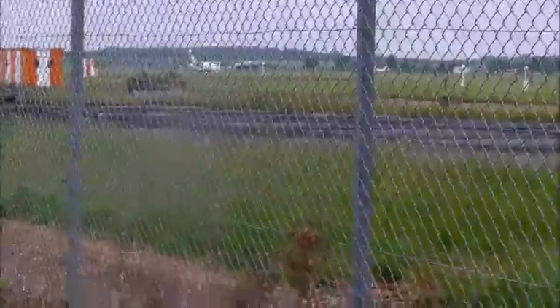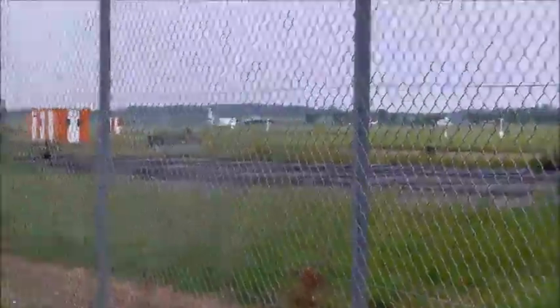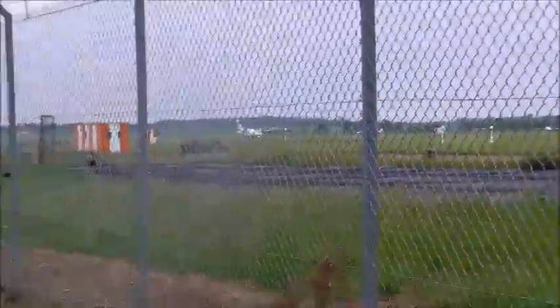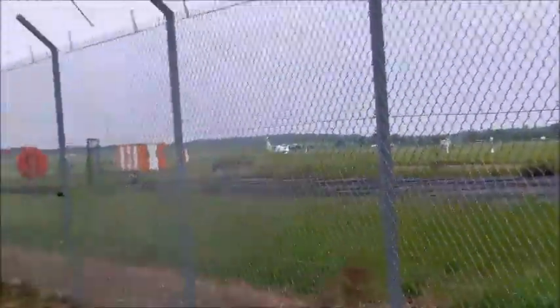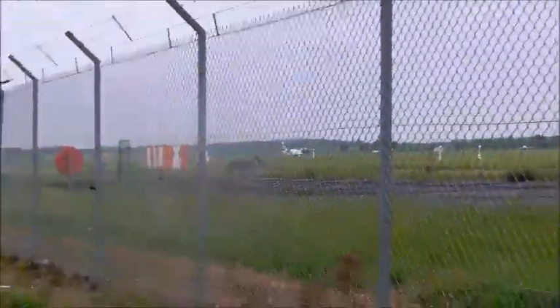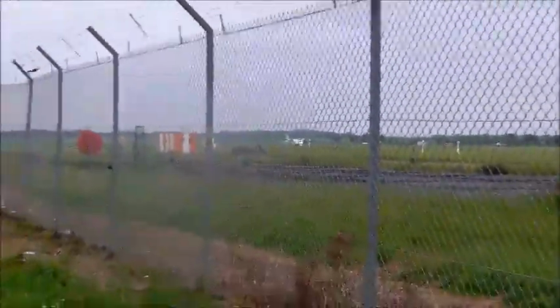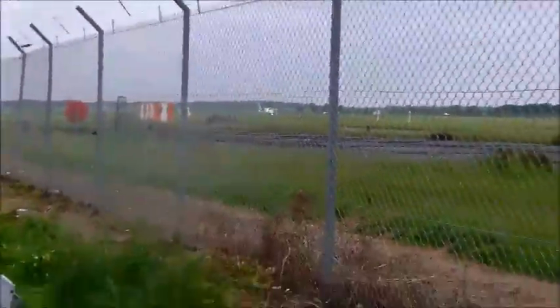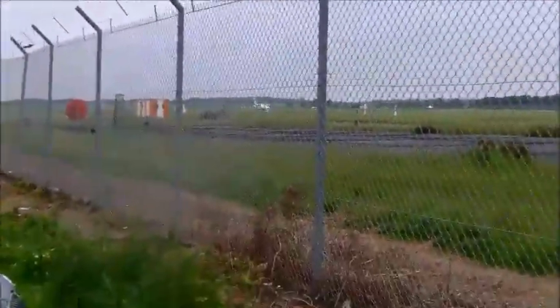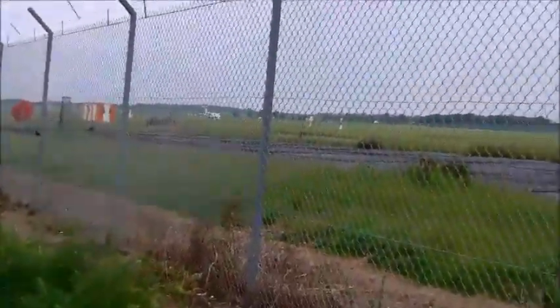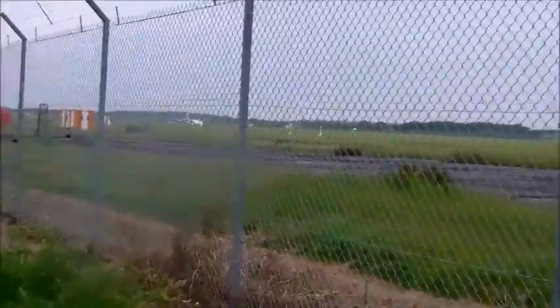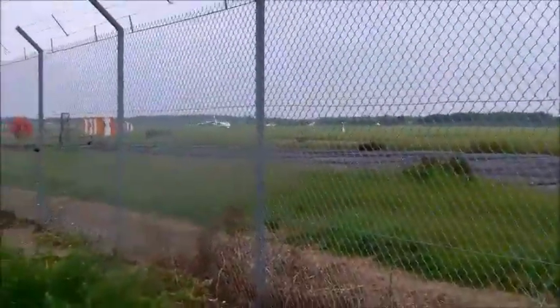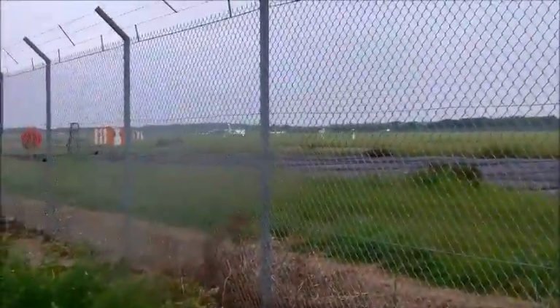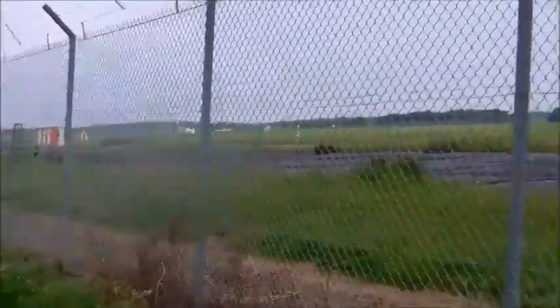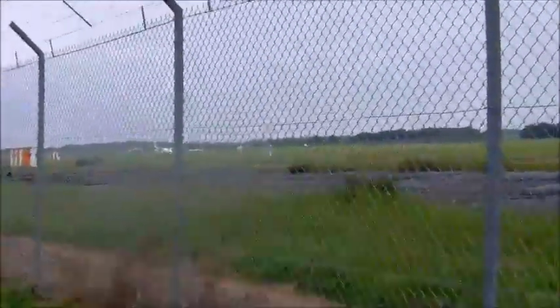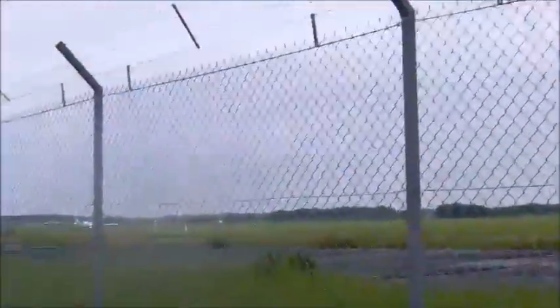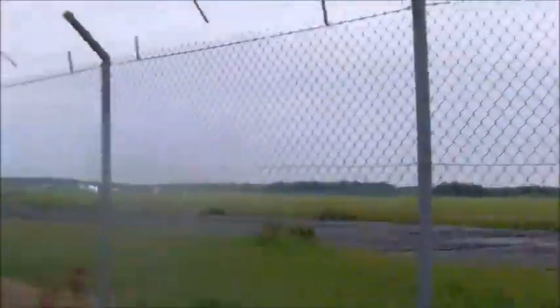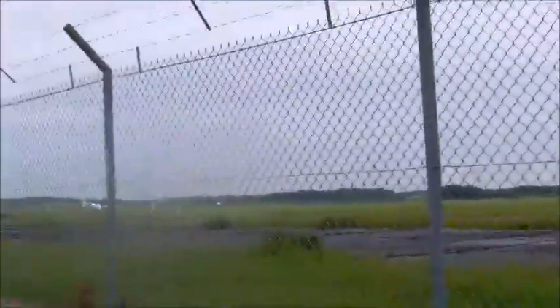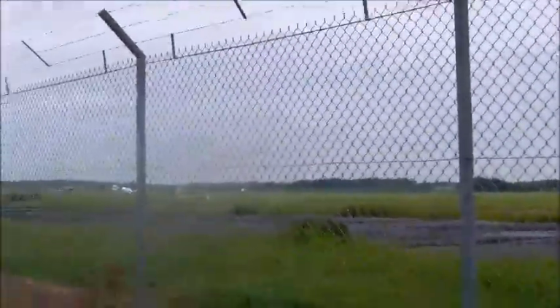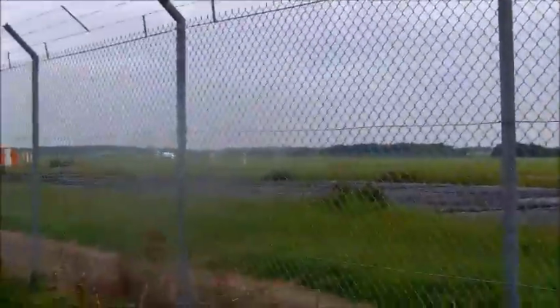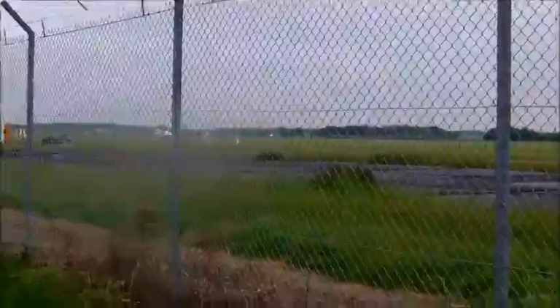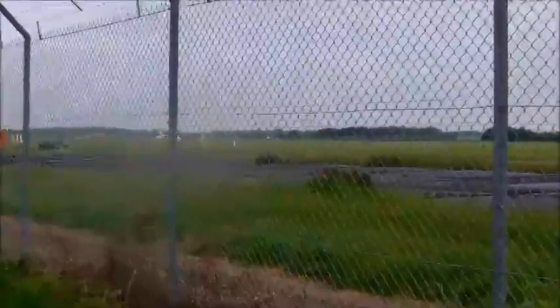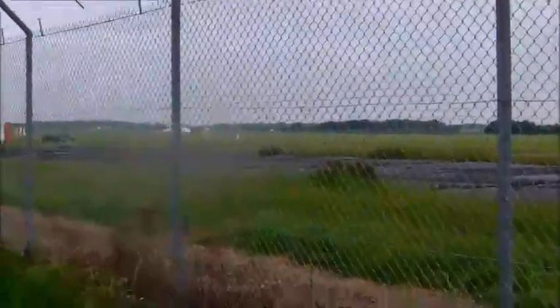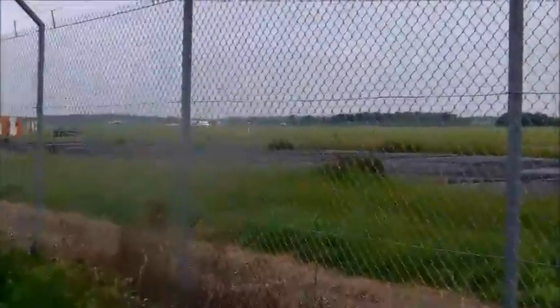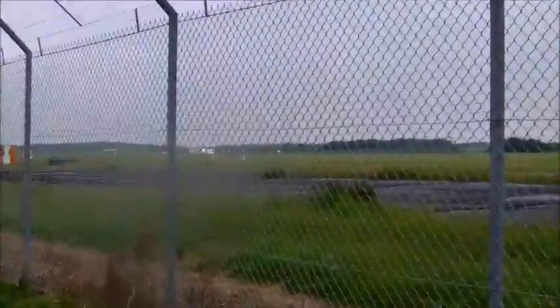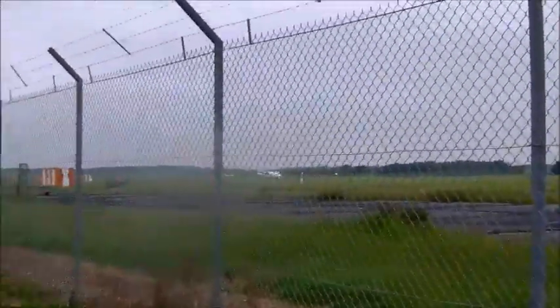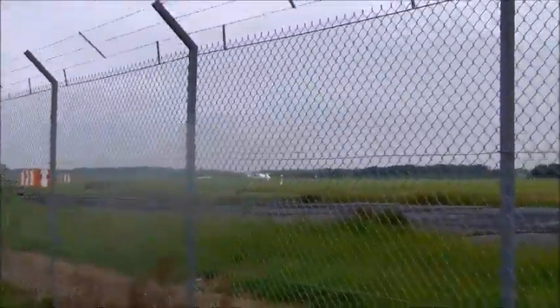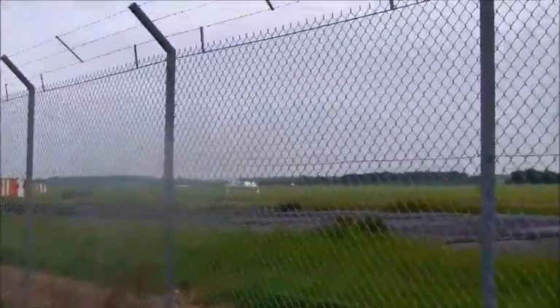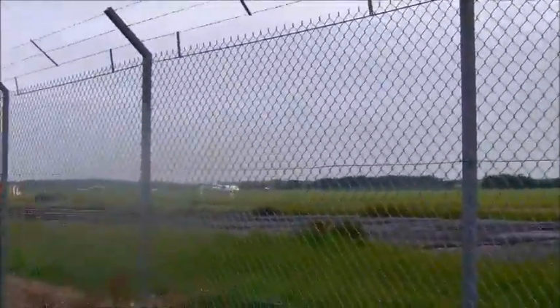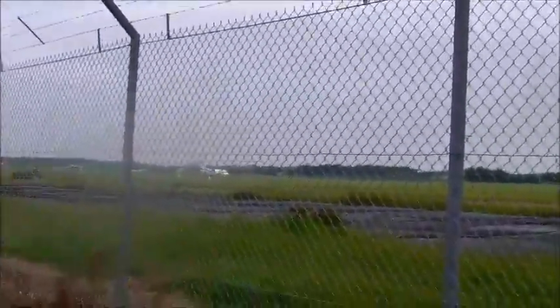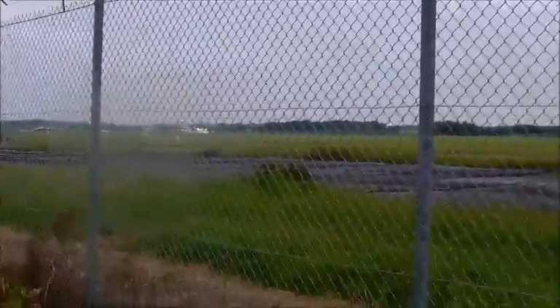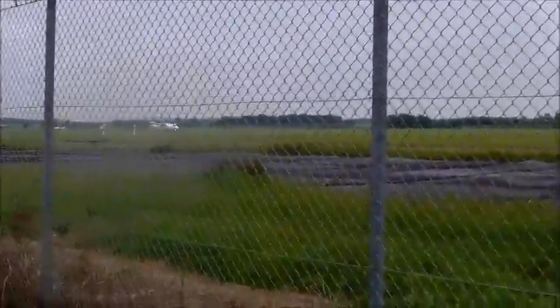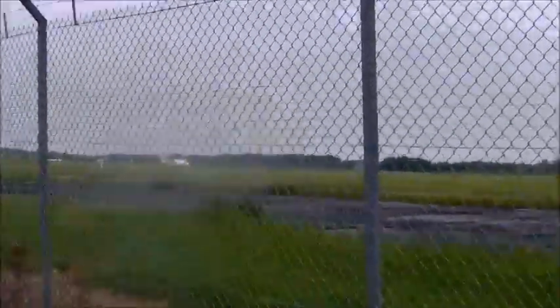This flight that's about to take off is an unknown flight. From what we're guessing it is probably a private flight.